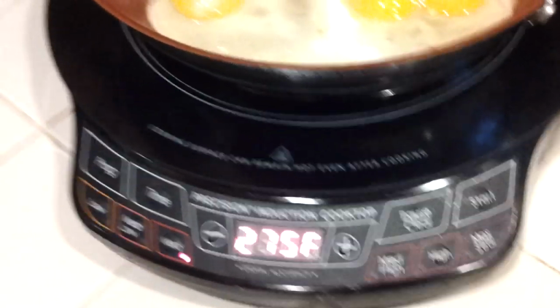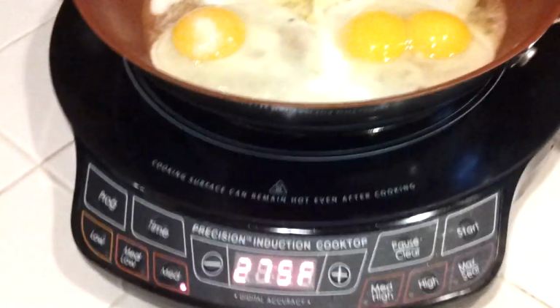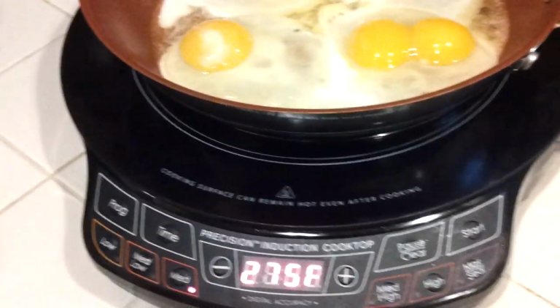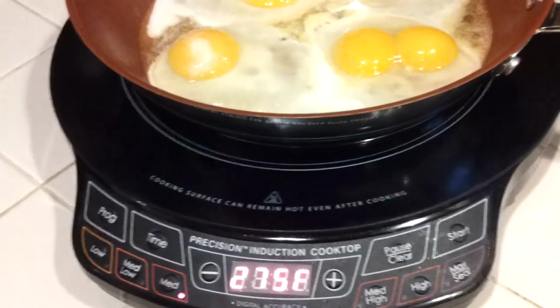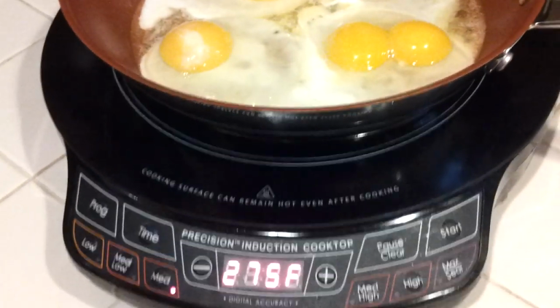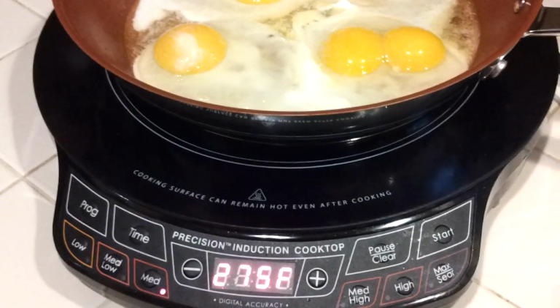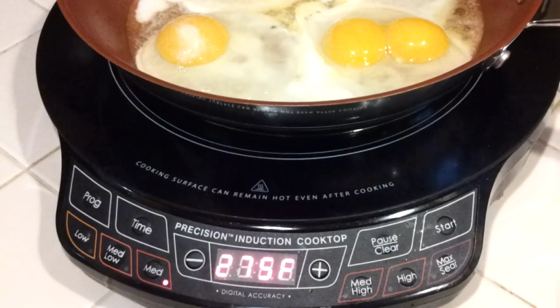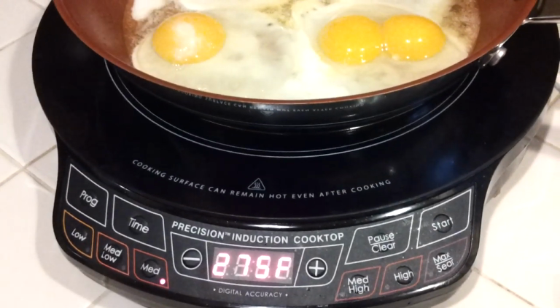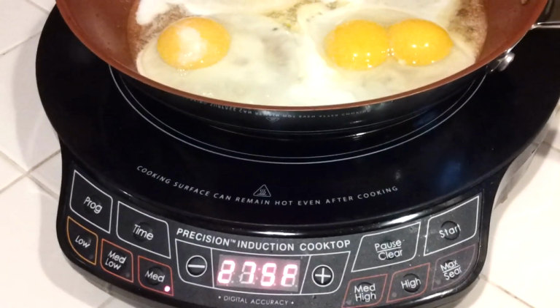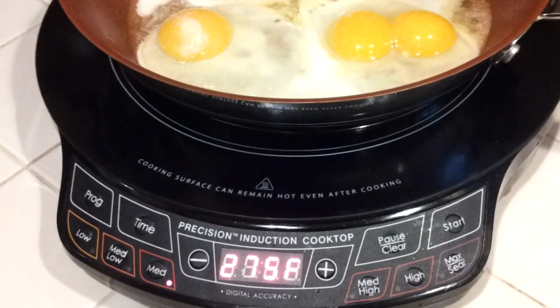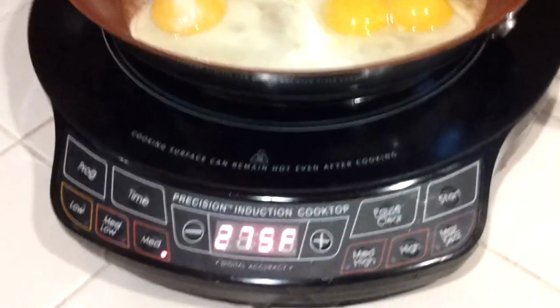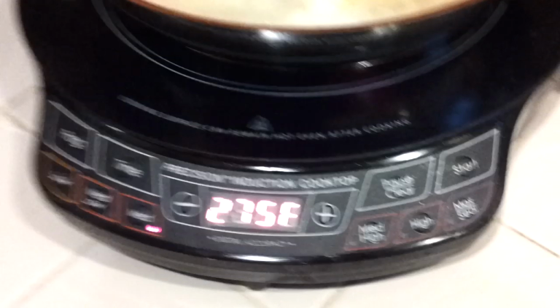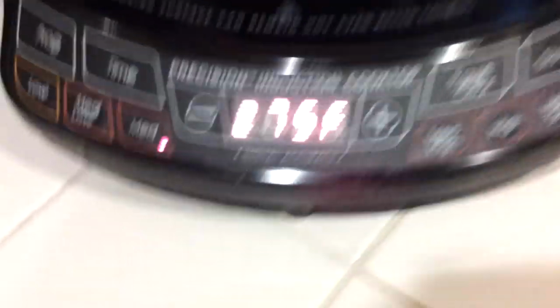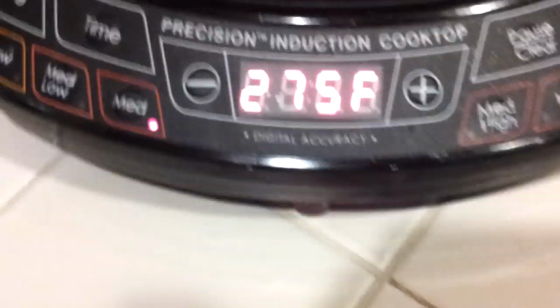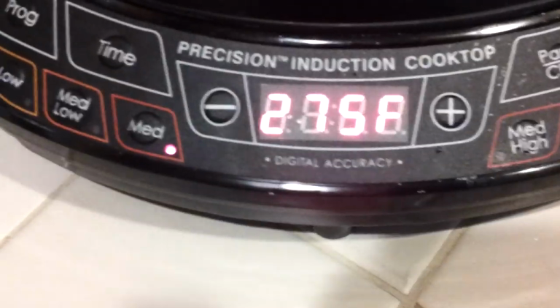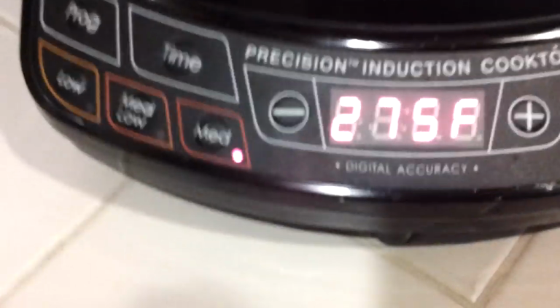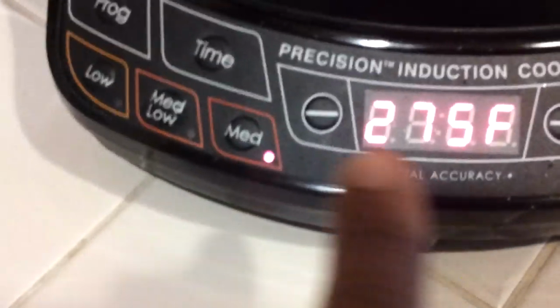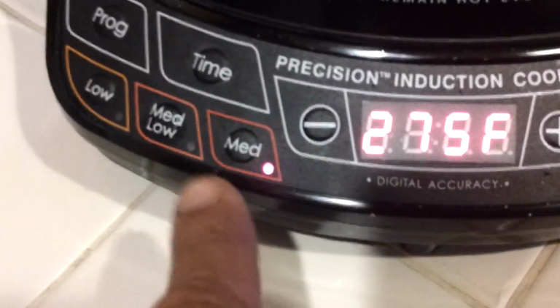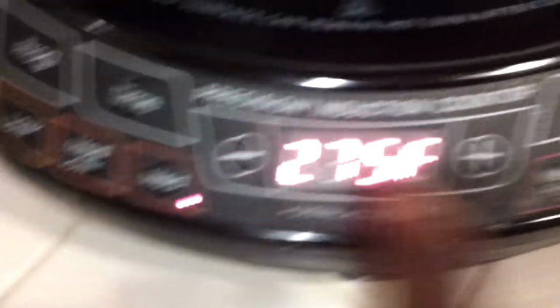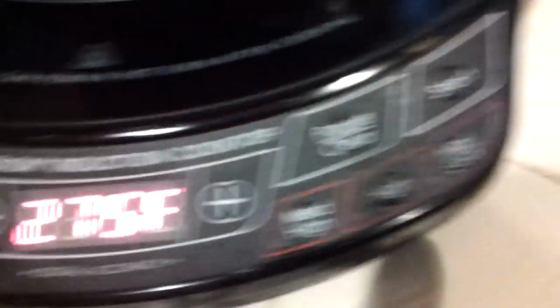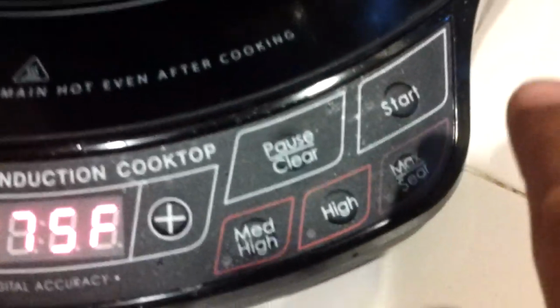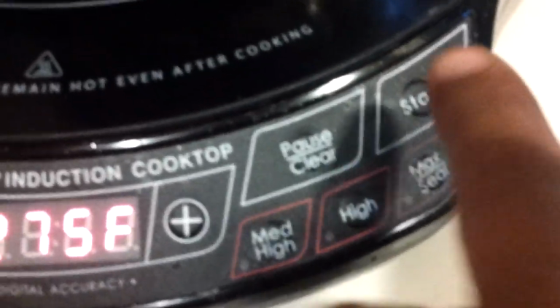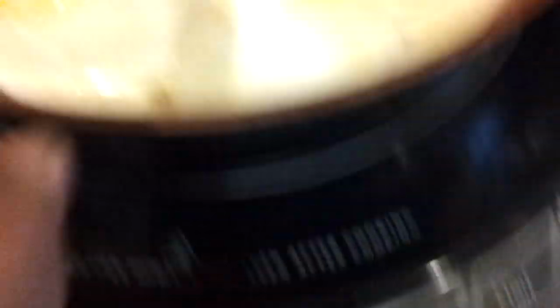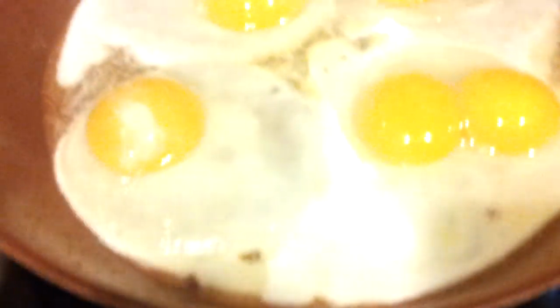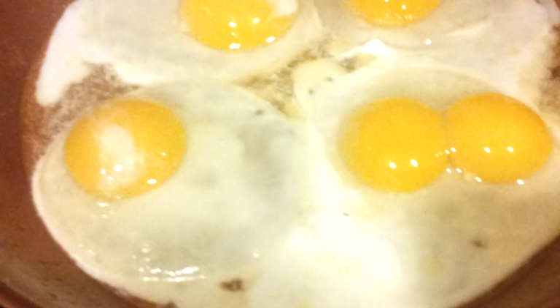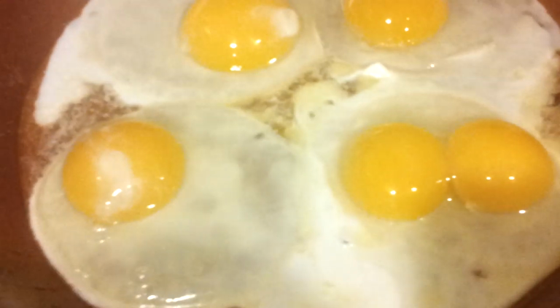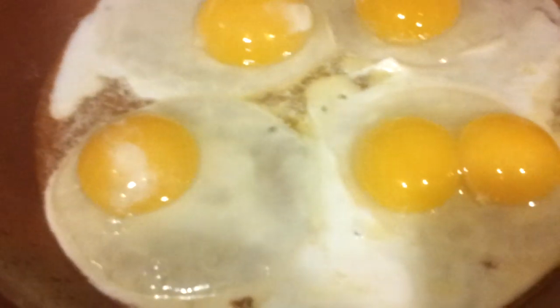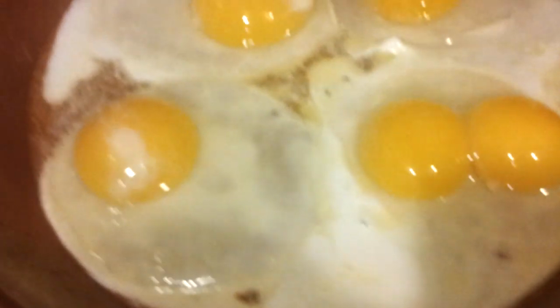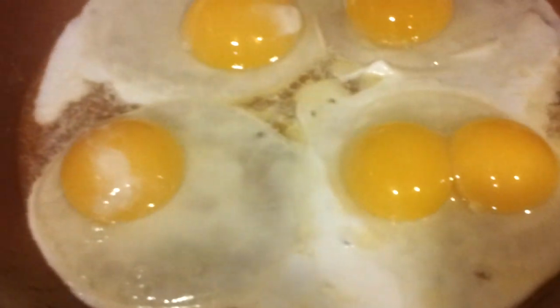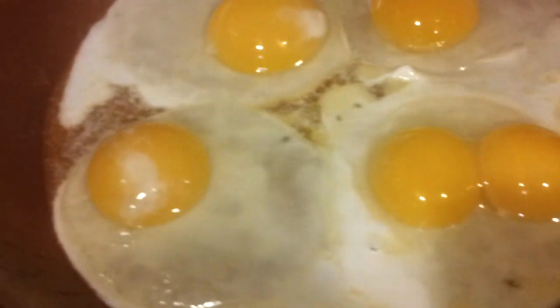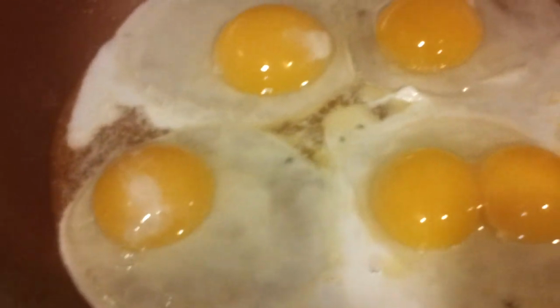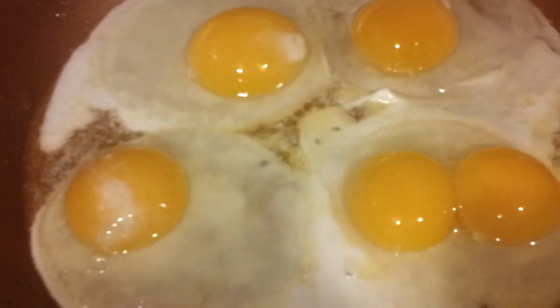Cooking eggs on the New Wave Precision Induction Cooktop. Set it to 275 on medium. When you hit start, you add a couple teaspoons of butter and oil.